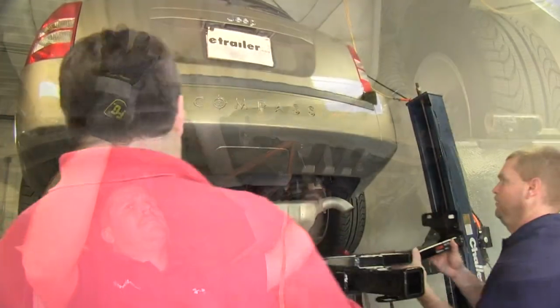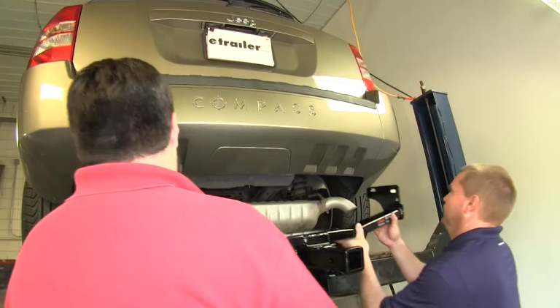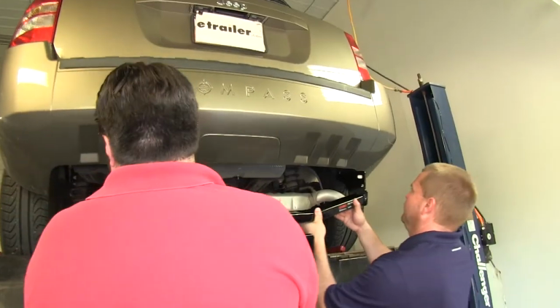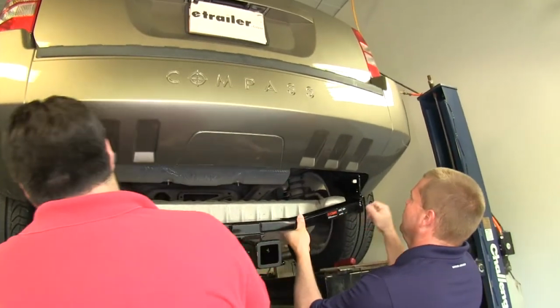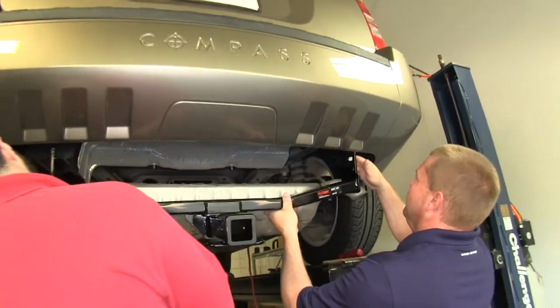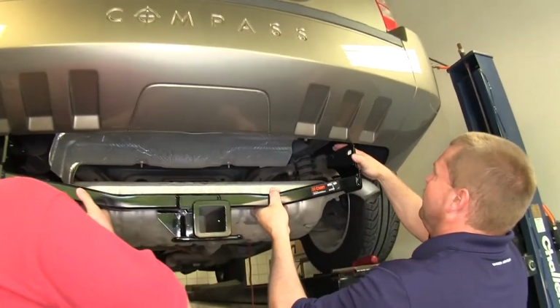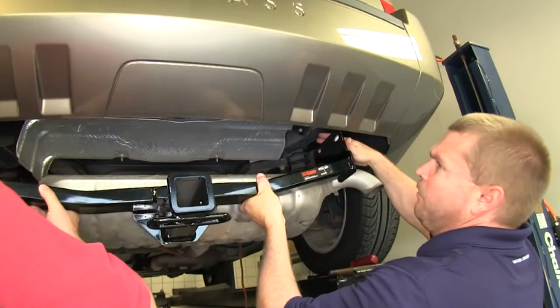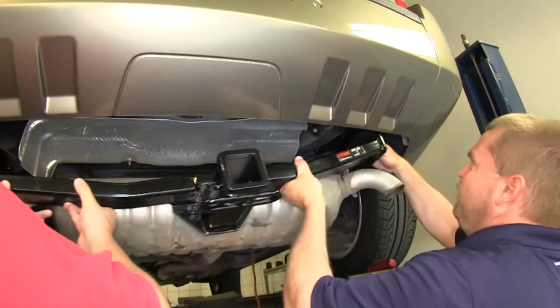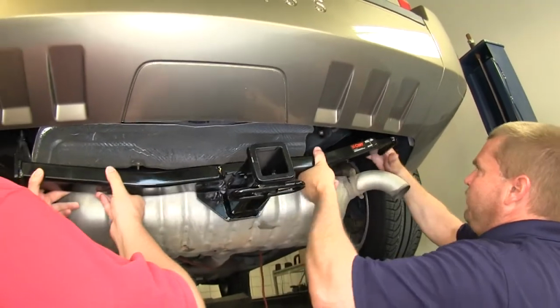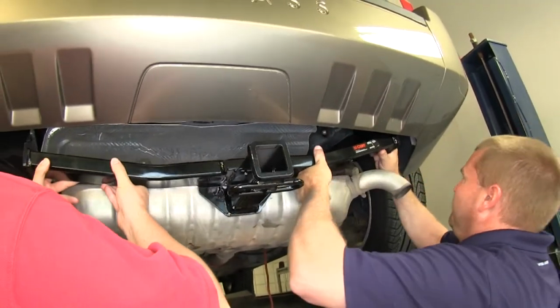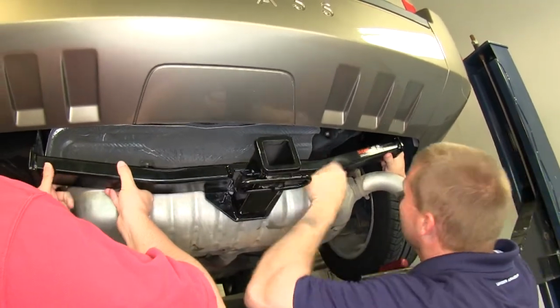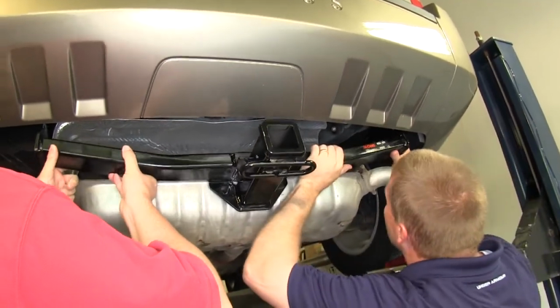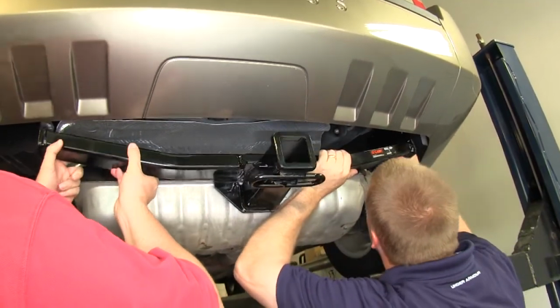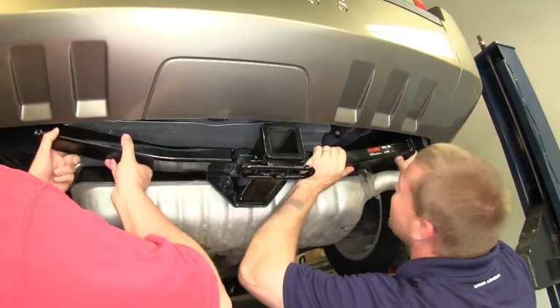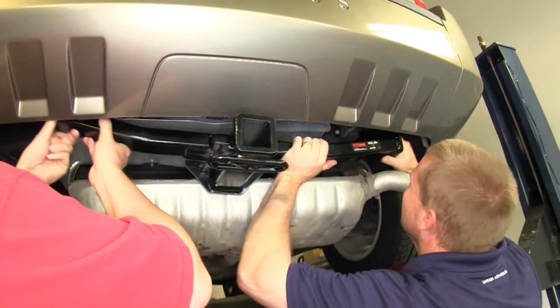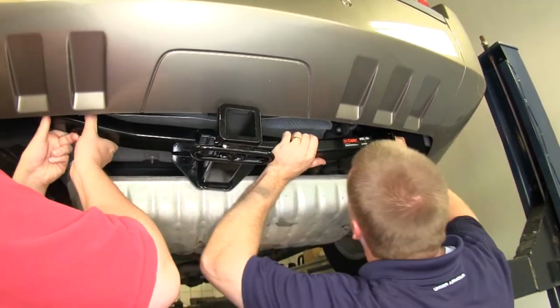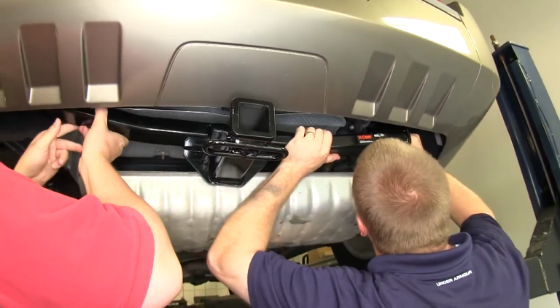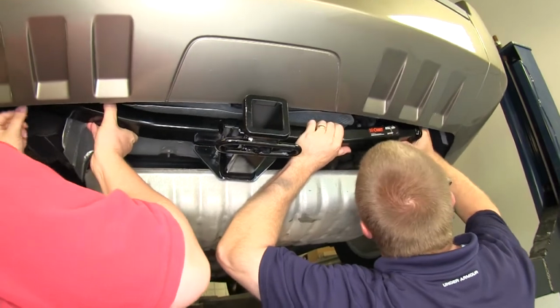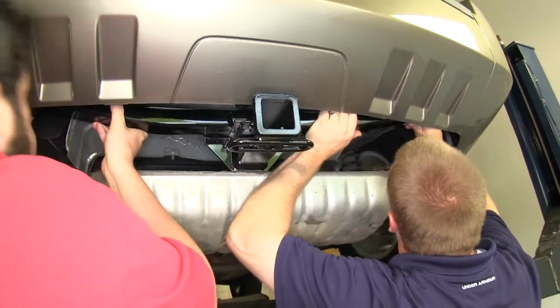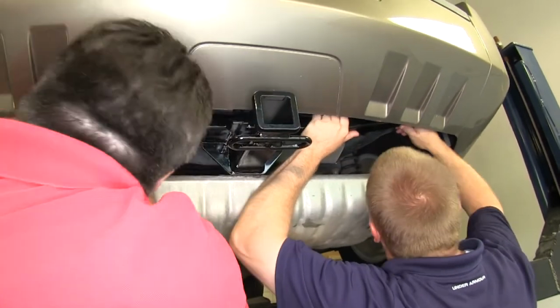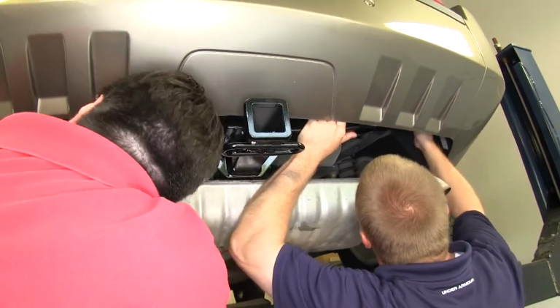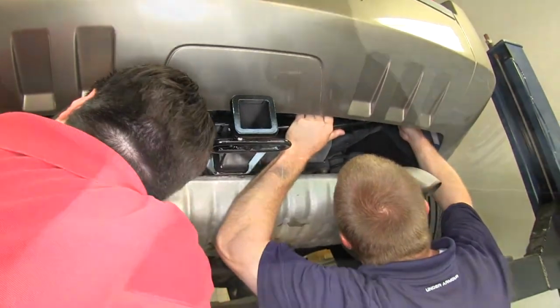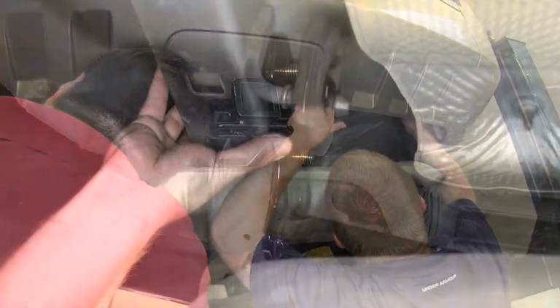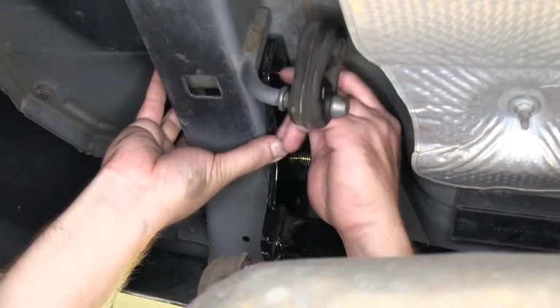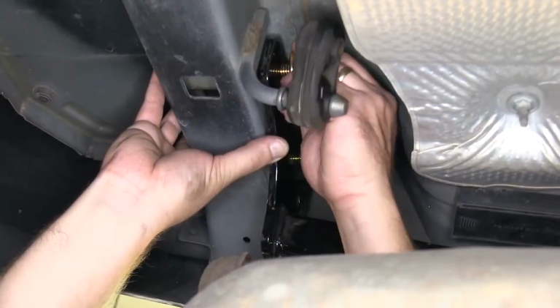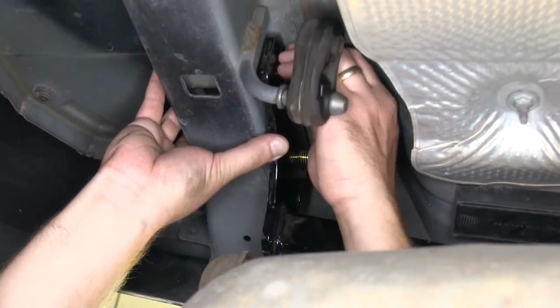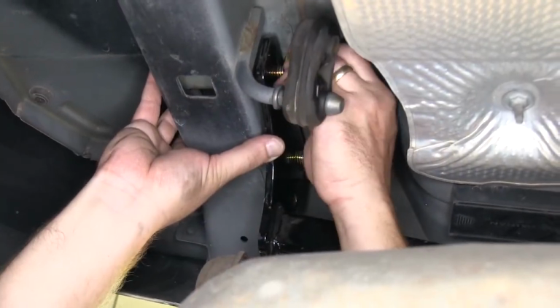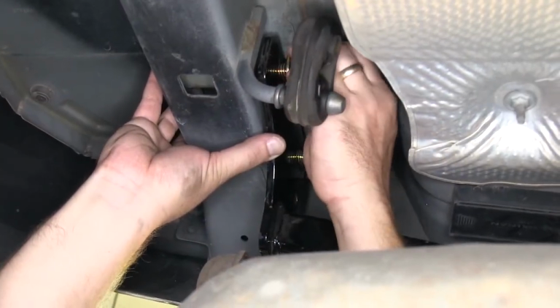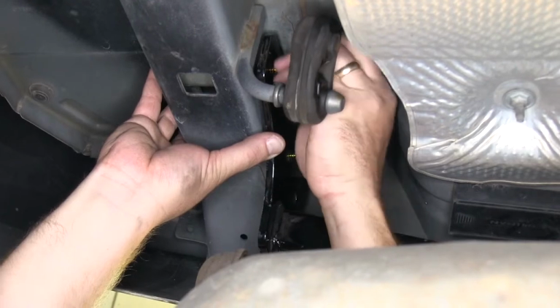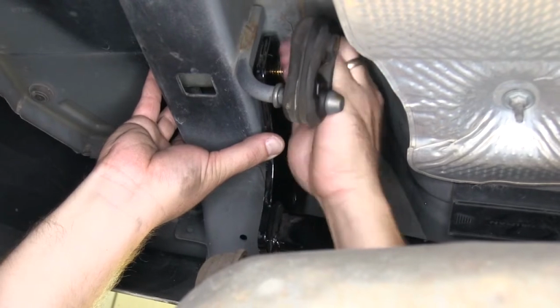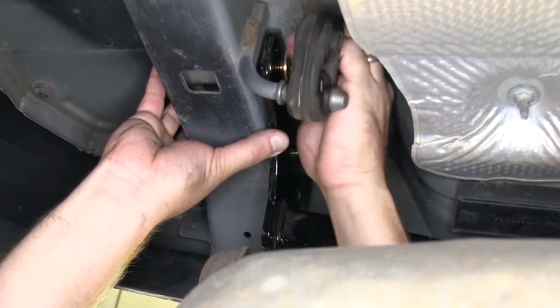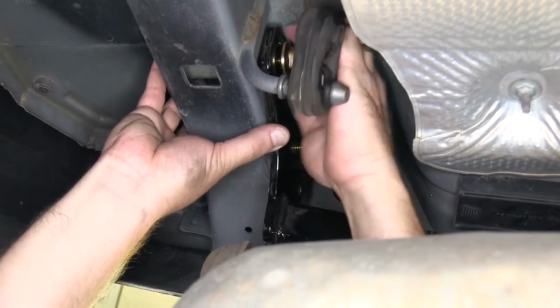Now it's a good idea to go ahead and get an extra set of hands to help you put the hitch up into place. It also helps if you go ahead and put all four of the bolts and flat washers in place but don't push them all the way through the frame. That way as you raise the hitch up into place, you can go ahead and push all four bolts in and it will support the hitch.